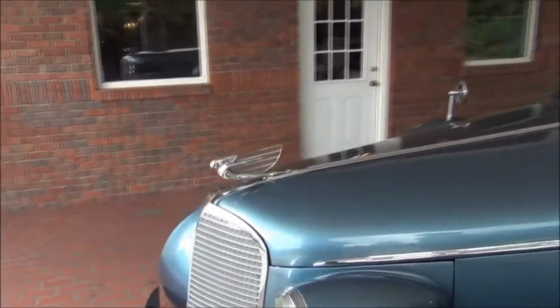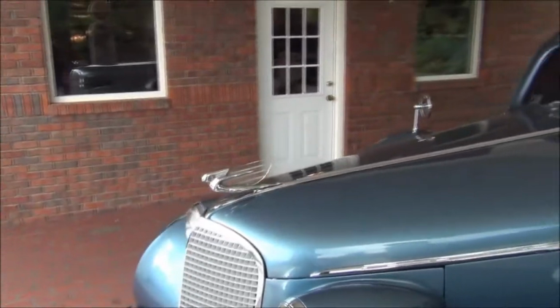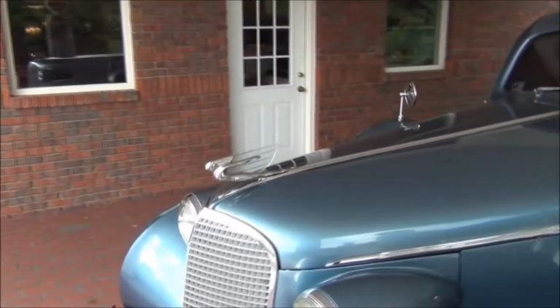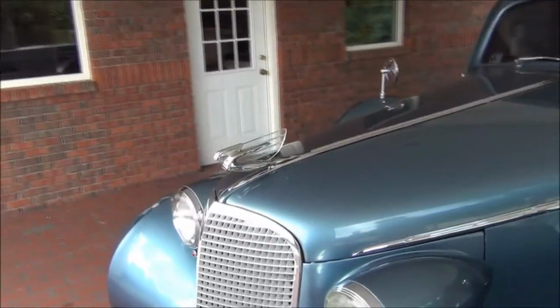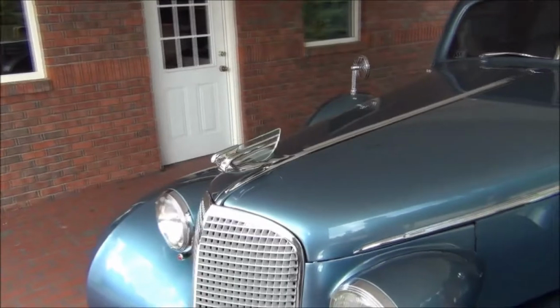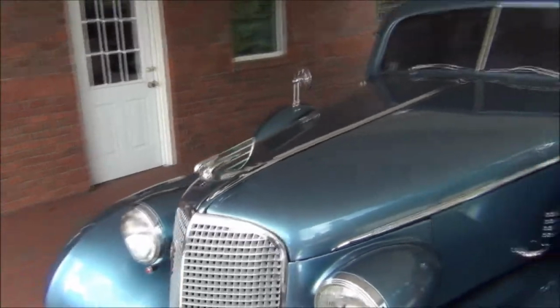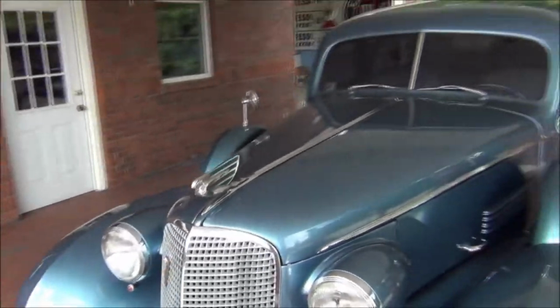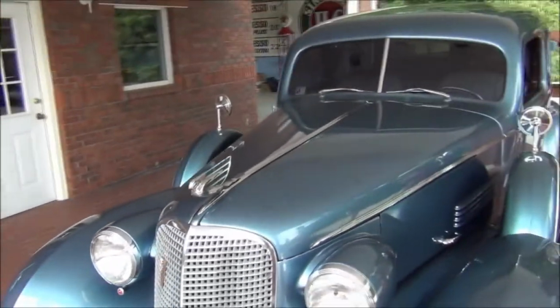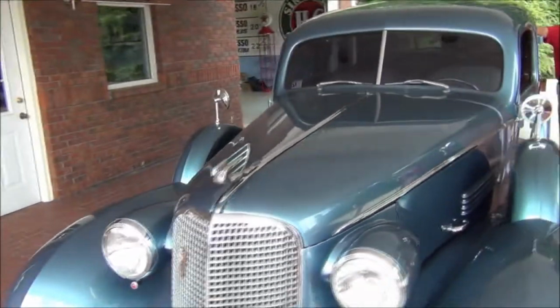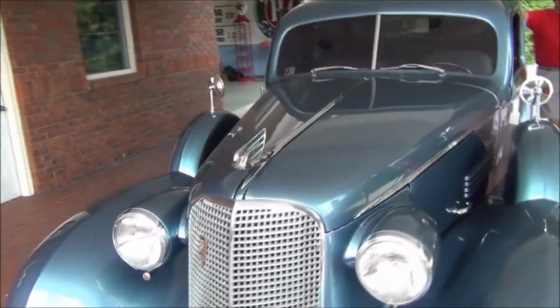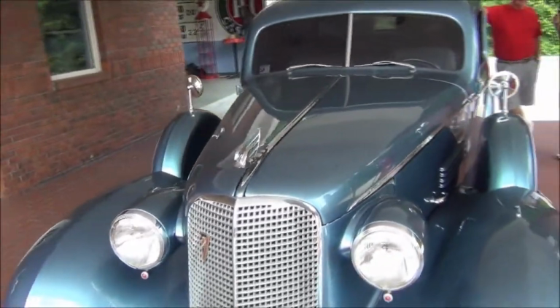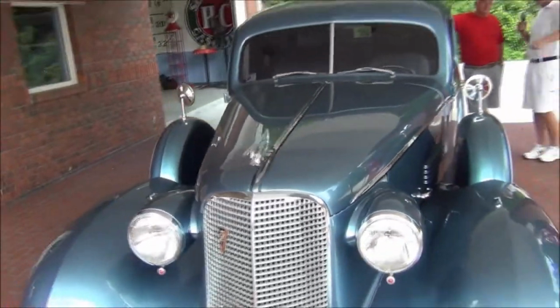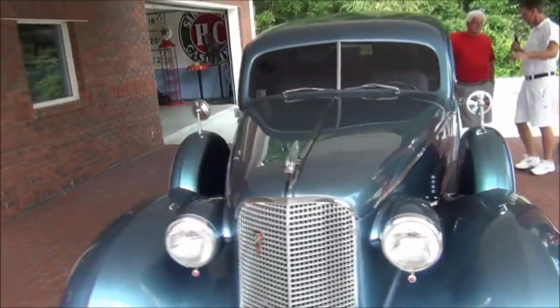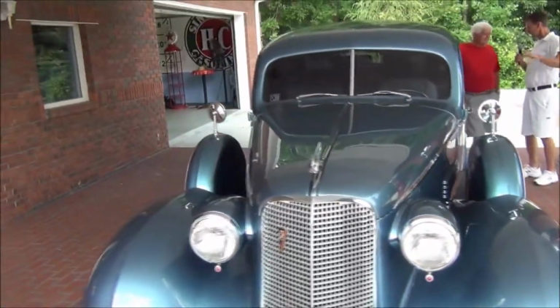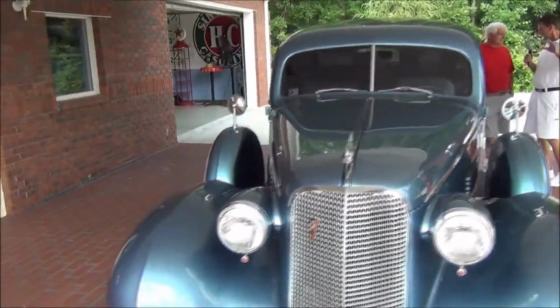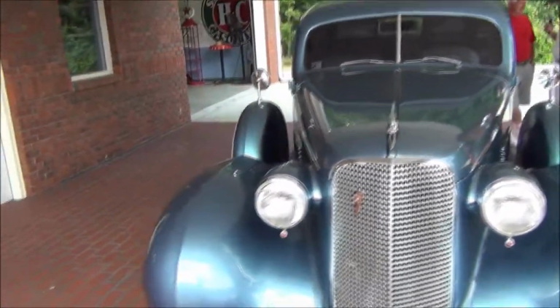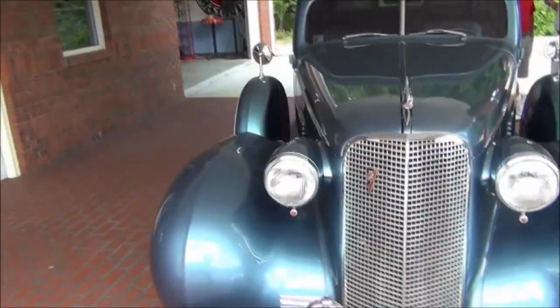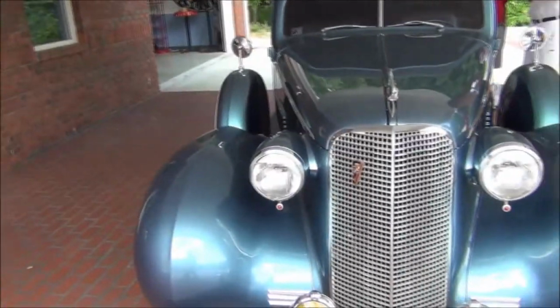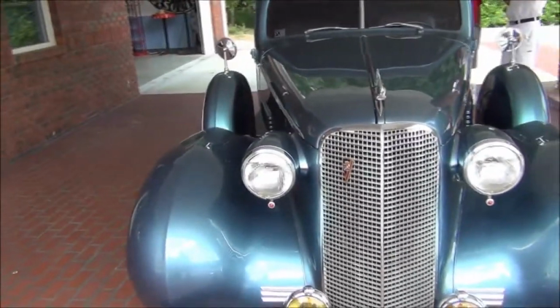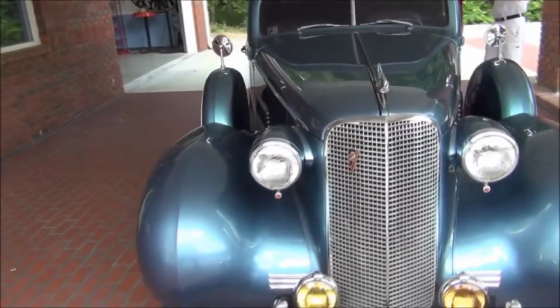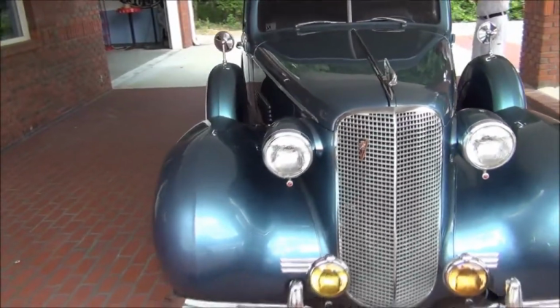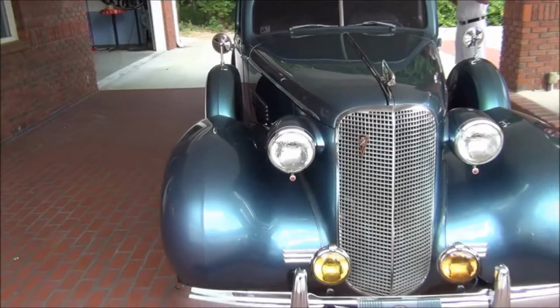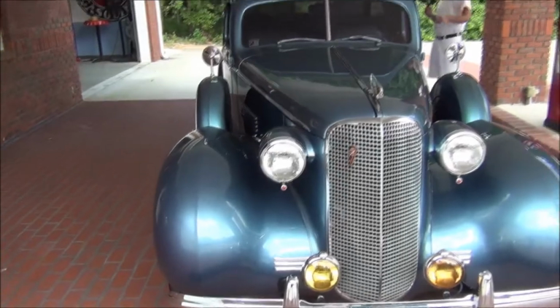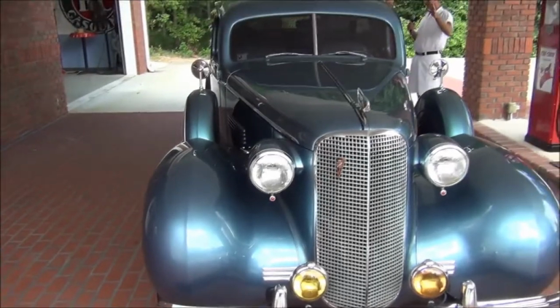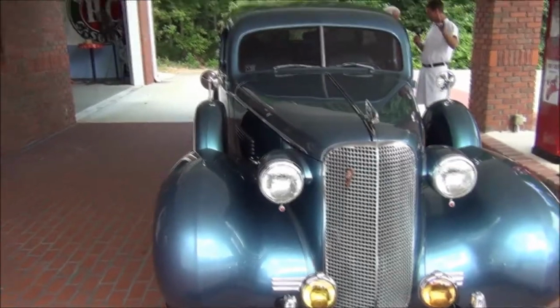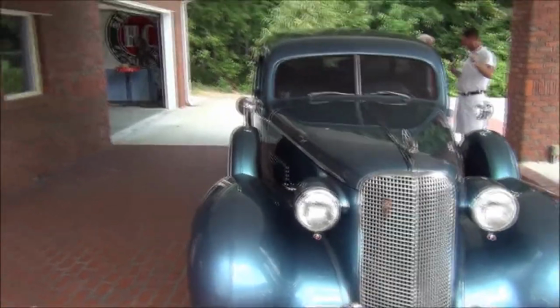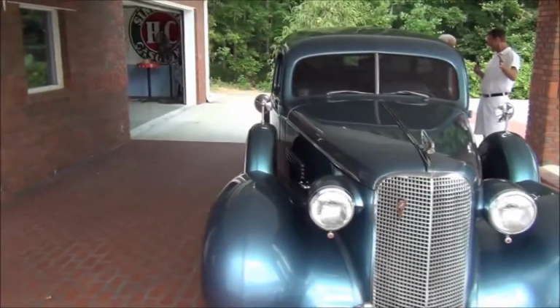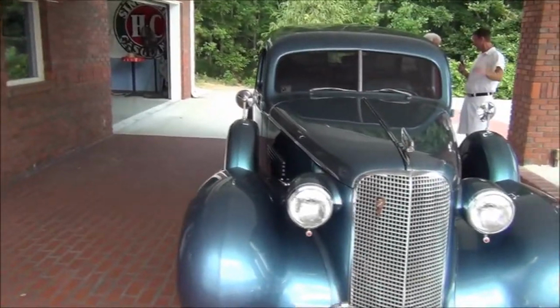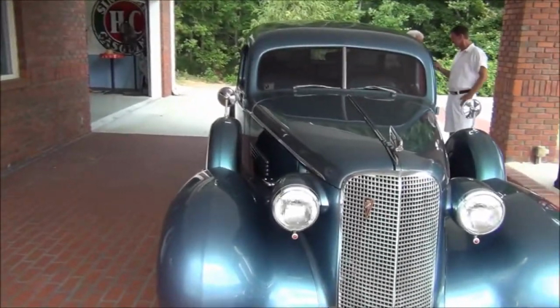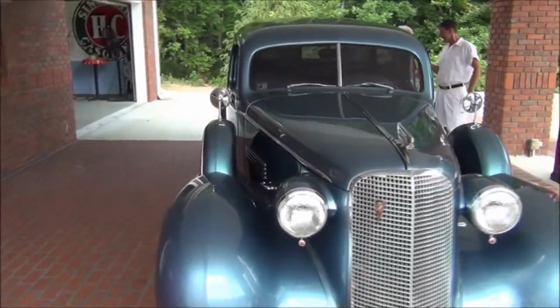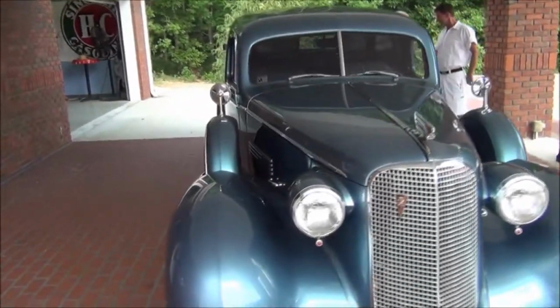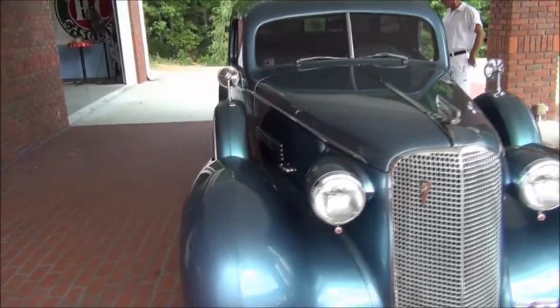5,200 pounds — that's a little lighter than the Cadillac. I remember you told me that thing was a lot heavier — 7,000 pounds. Wow.